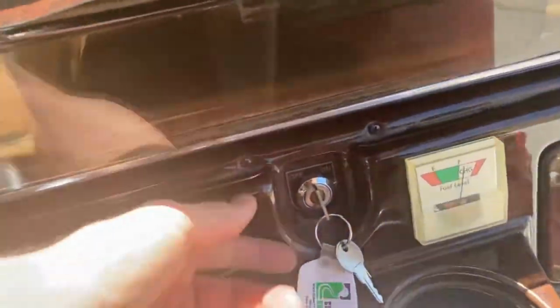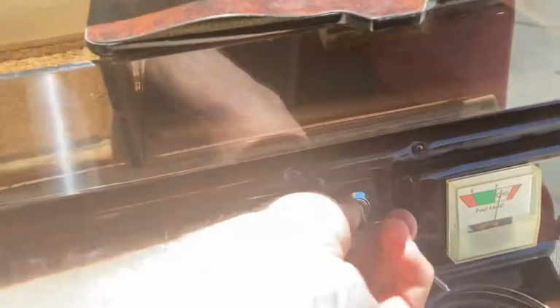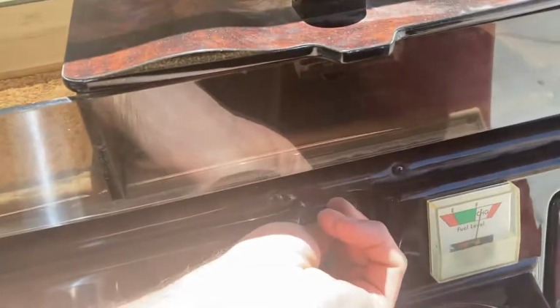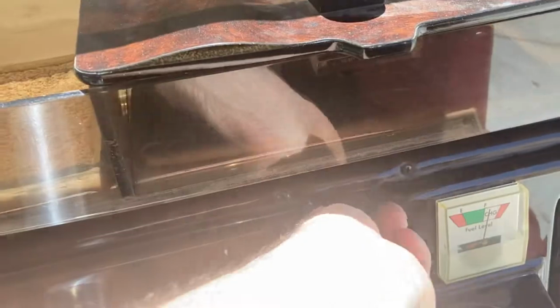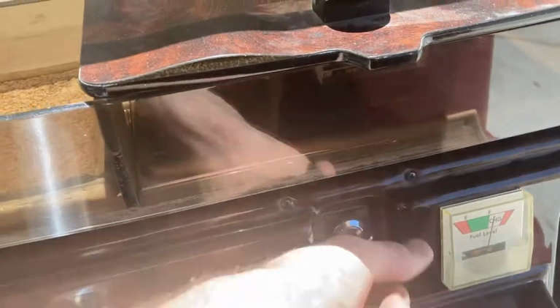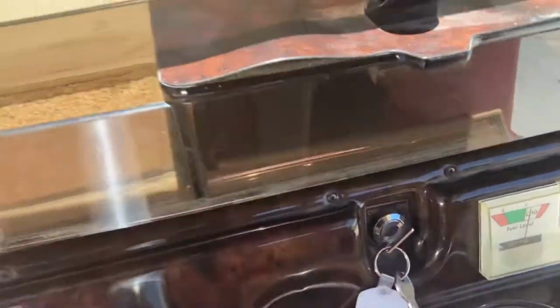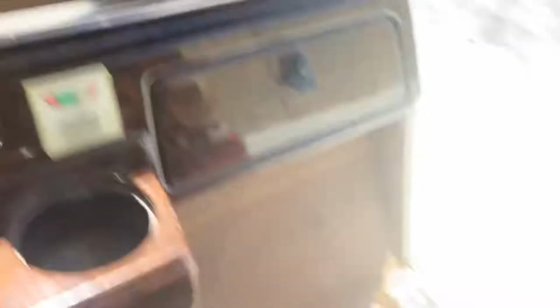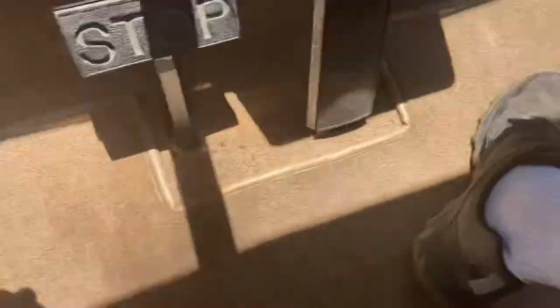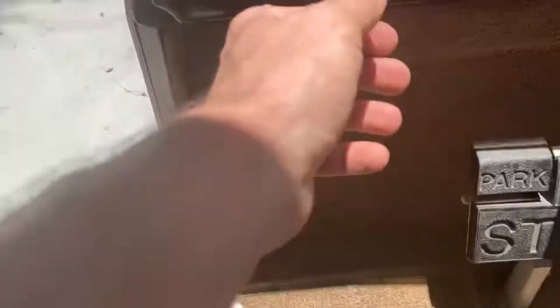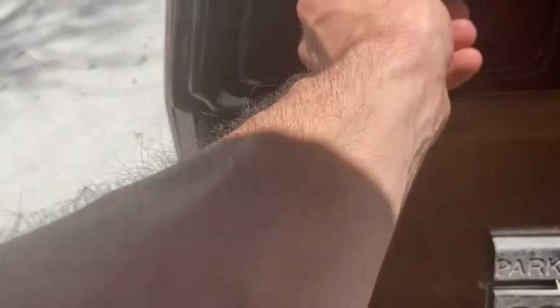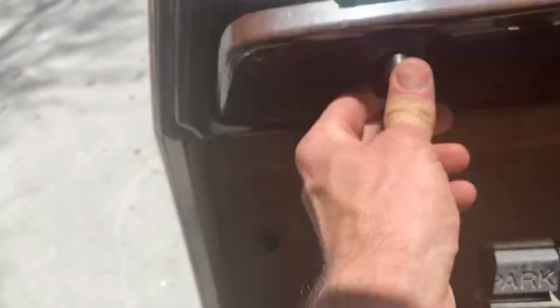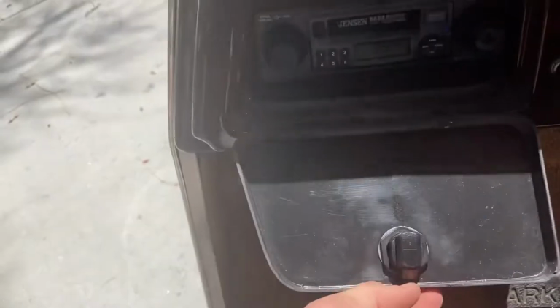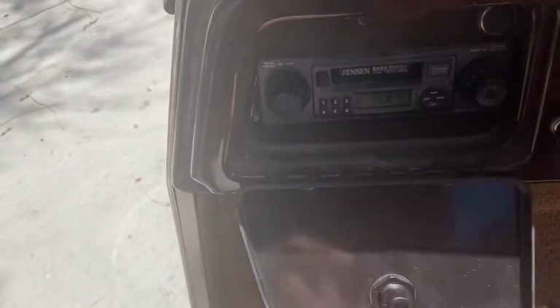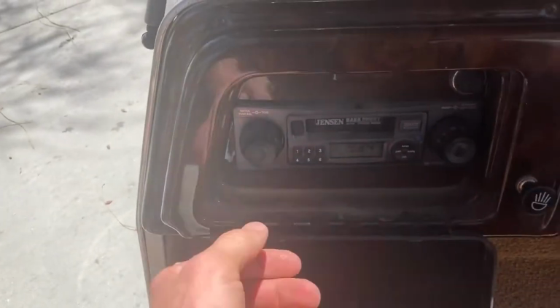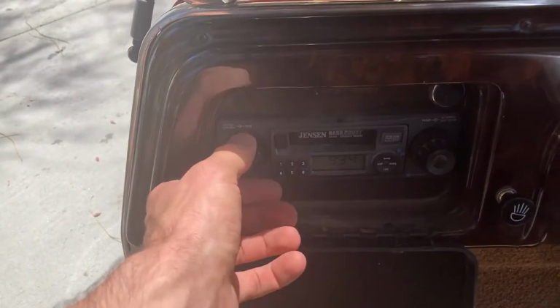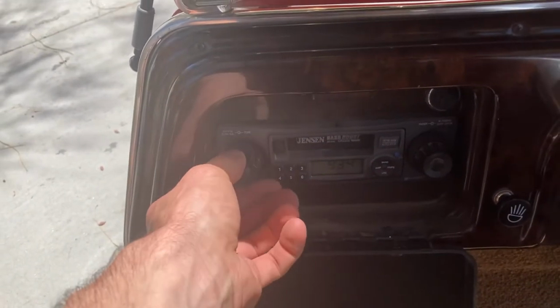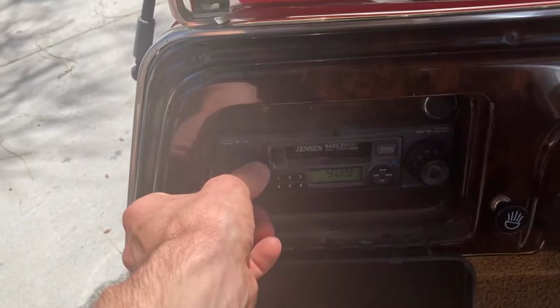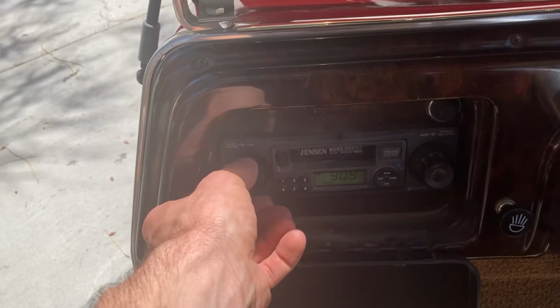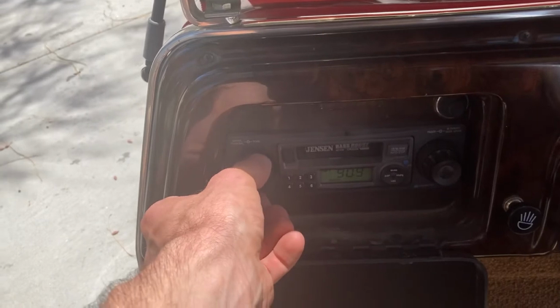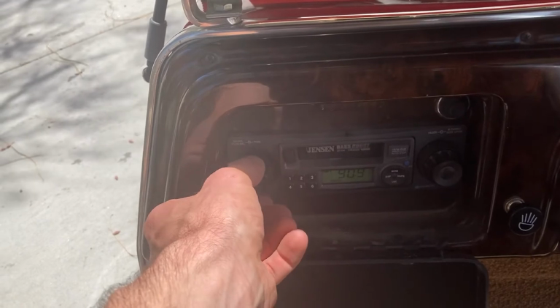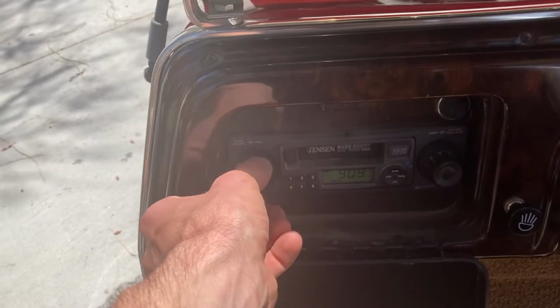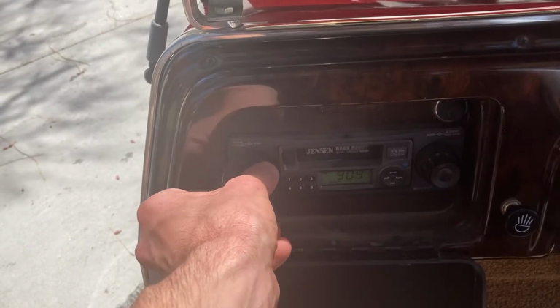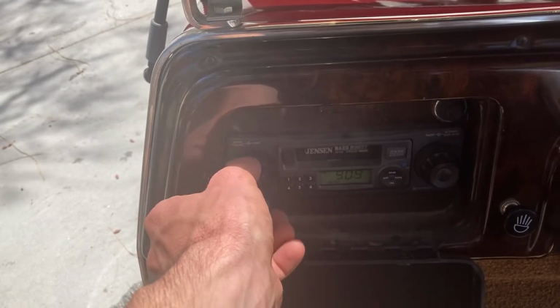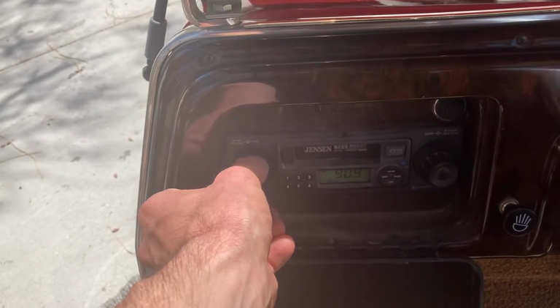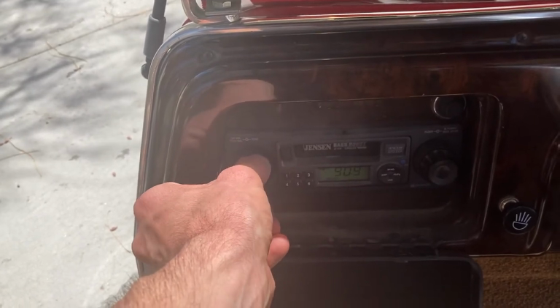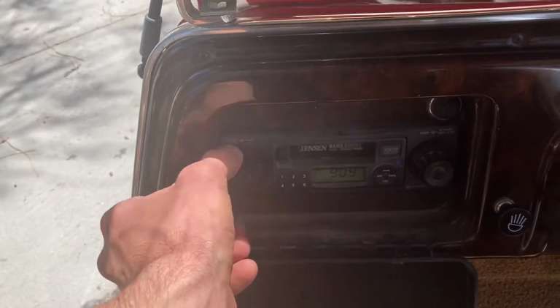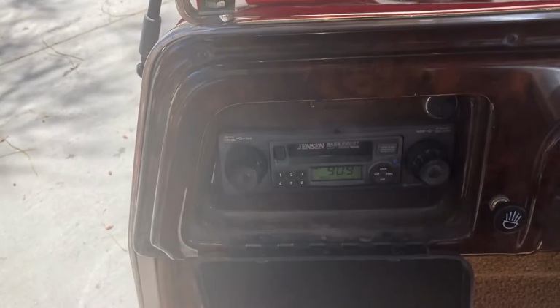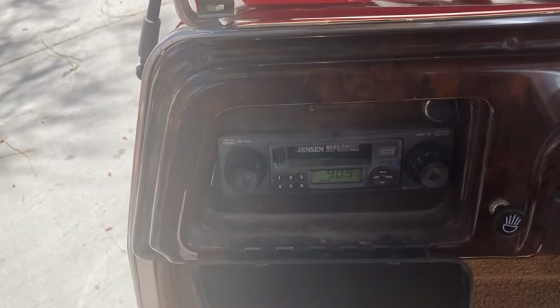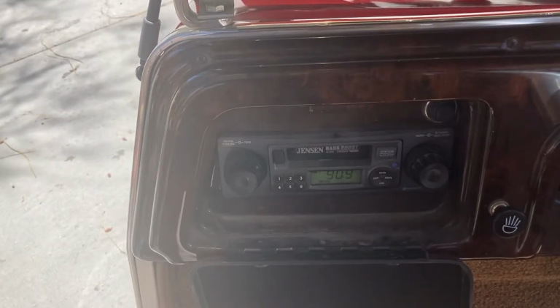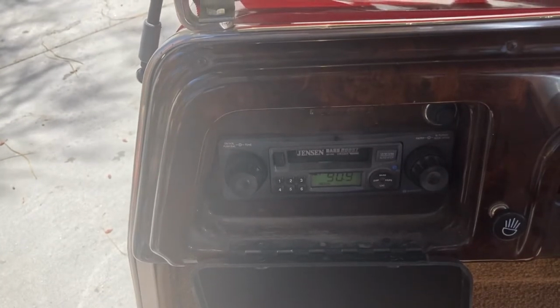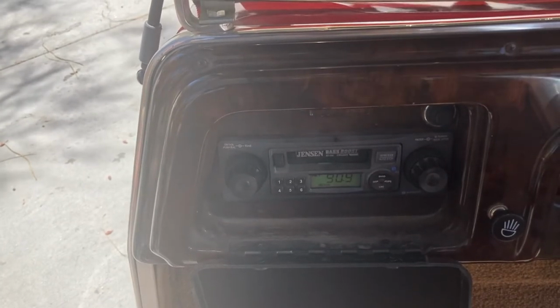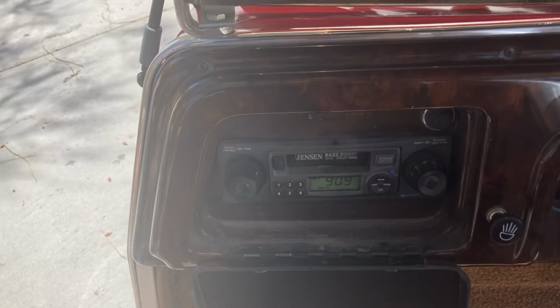So for your stereo, you want to turn your key switch on. Right inside is your stereo — turn her on. And there you go, you've got a nice stereo.